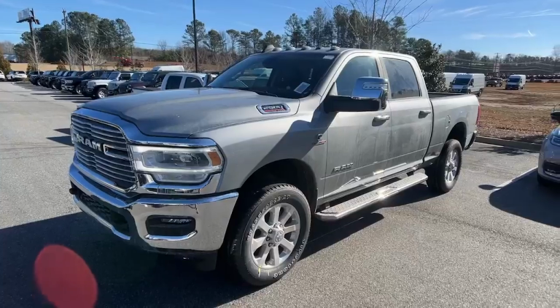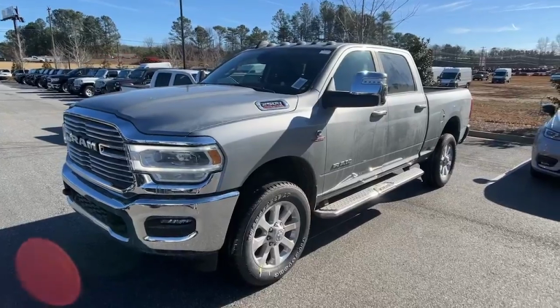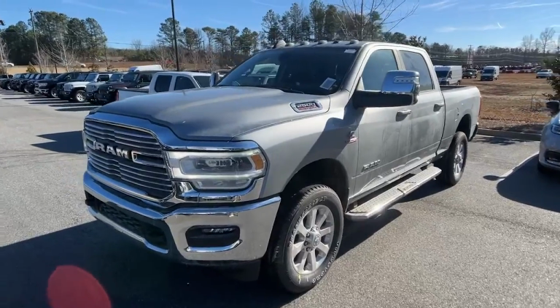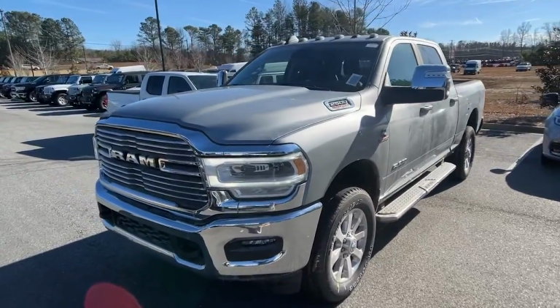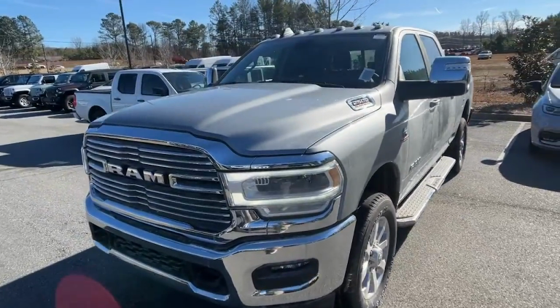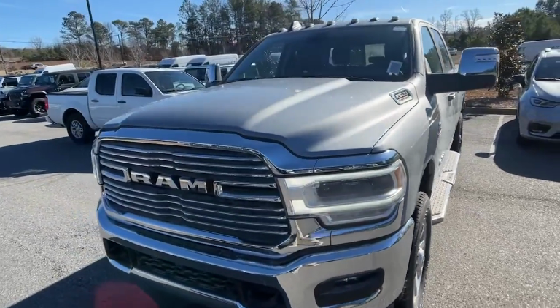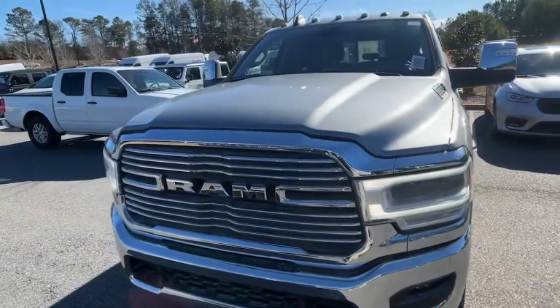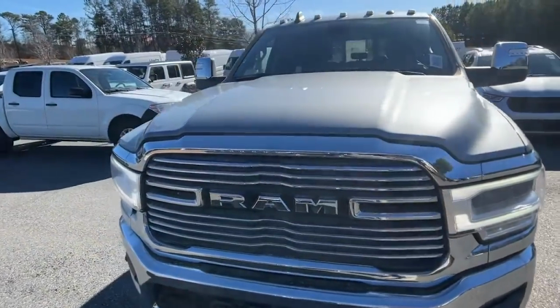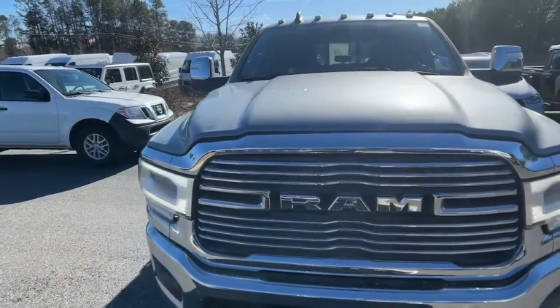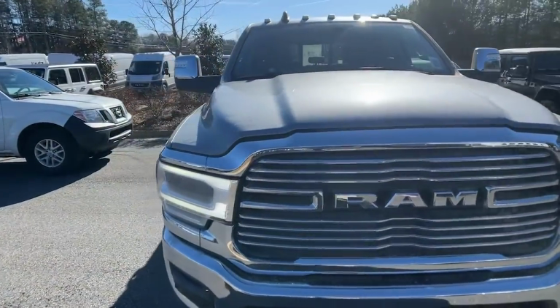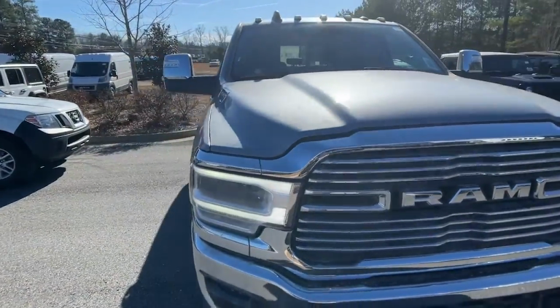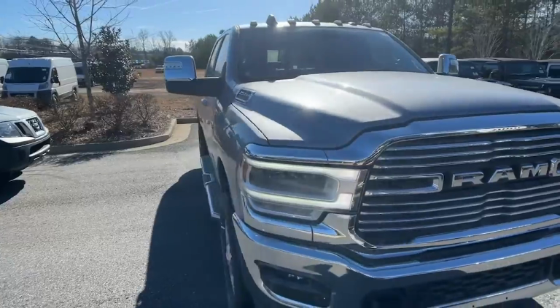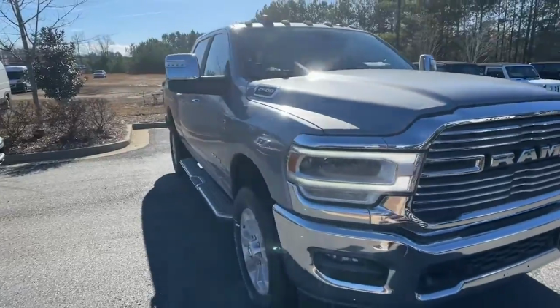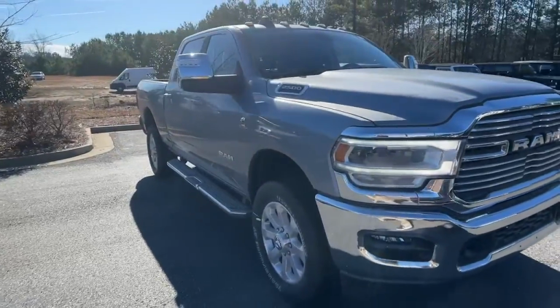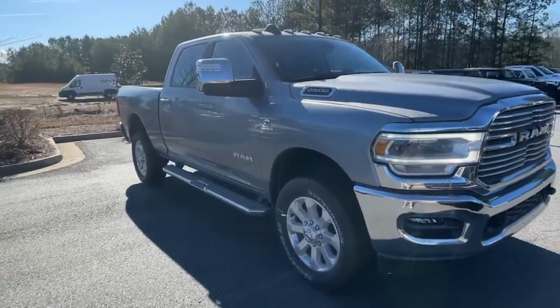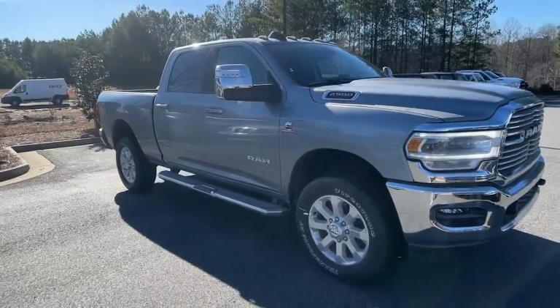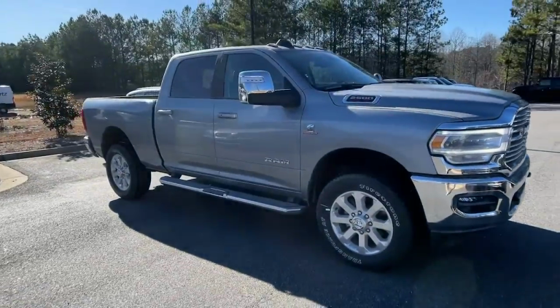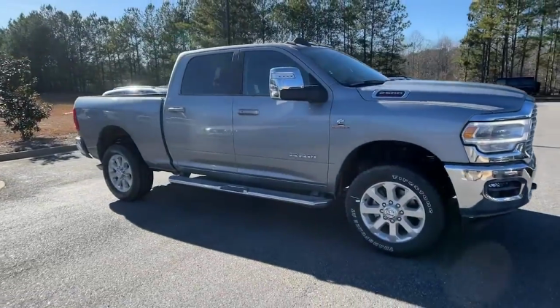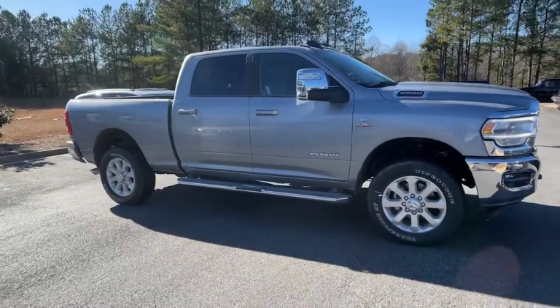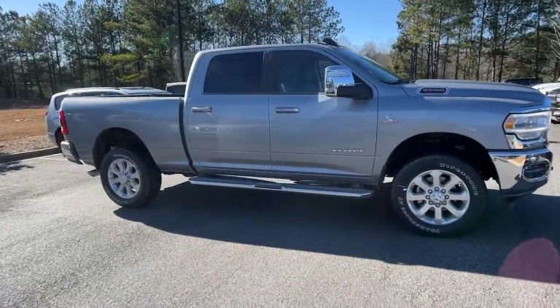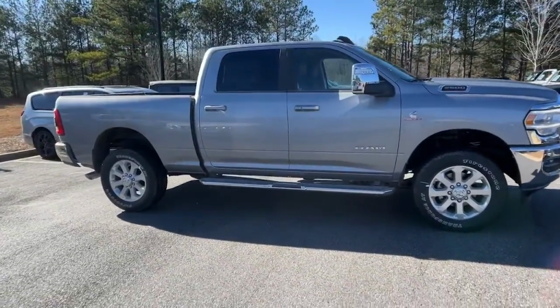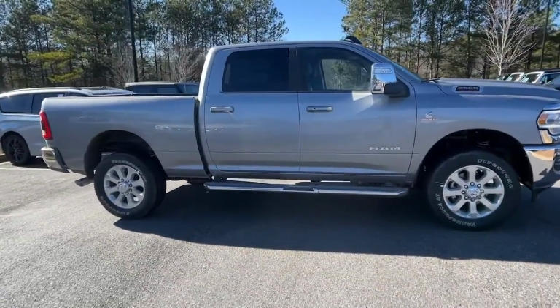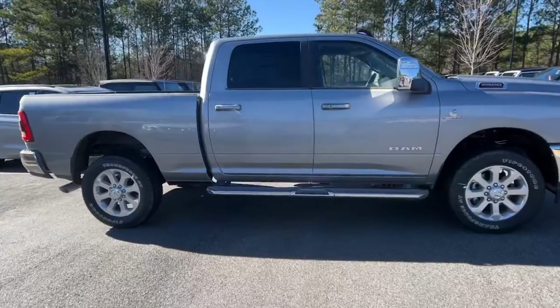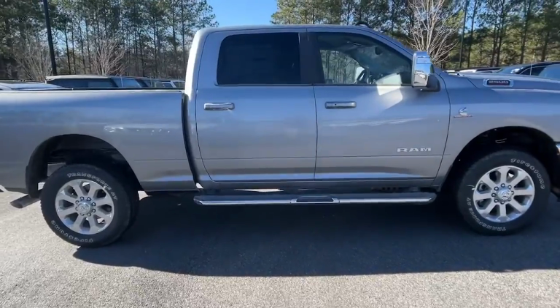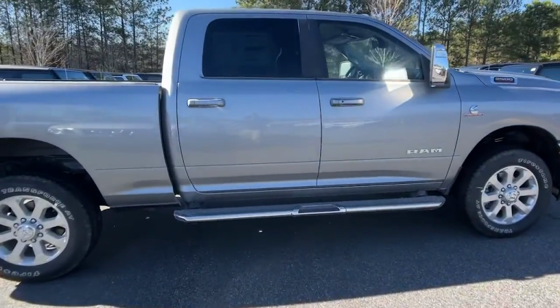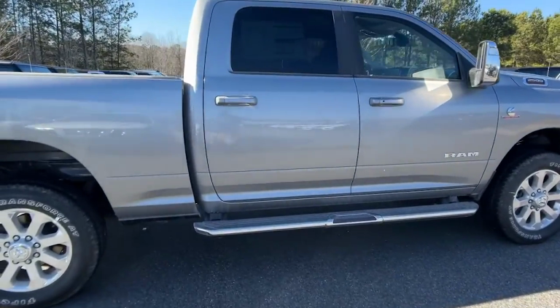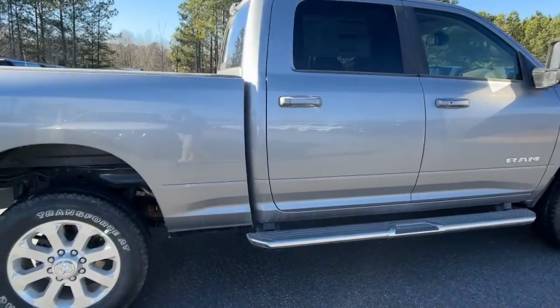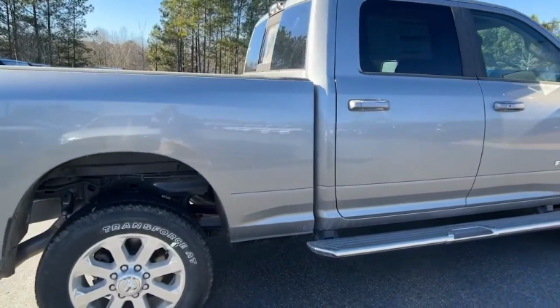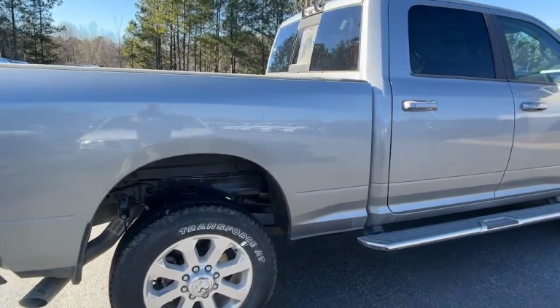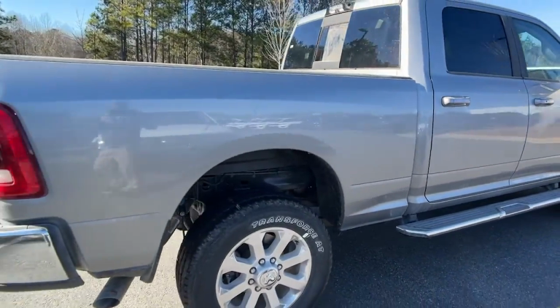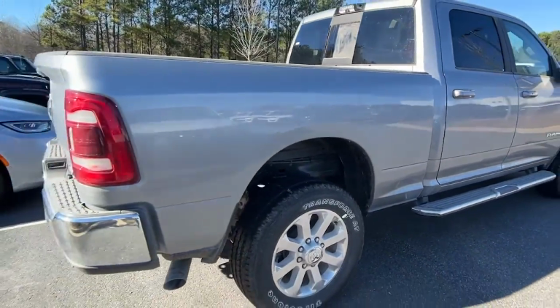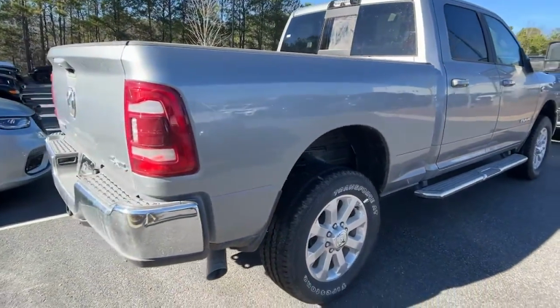You're going to love the 2023 Ram 2500. The Ram 2500 has what it takes to get the big jobs done right. It's infused with heavy-duty capability, connected, convenient, comfortable, and built to last.